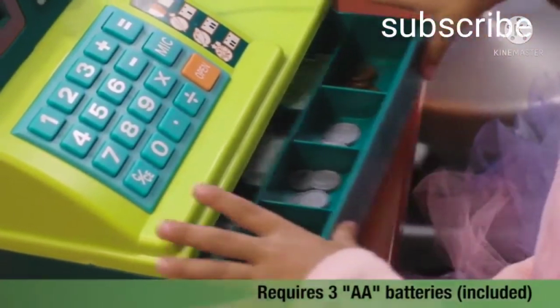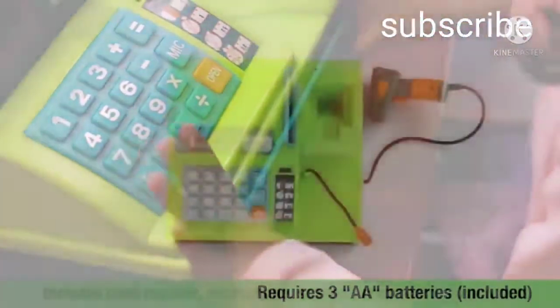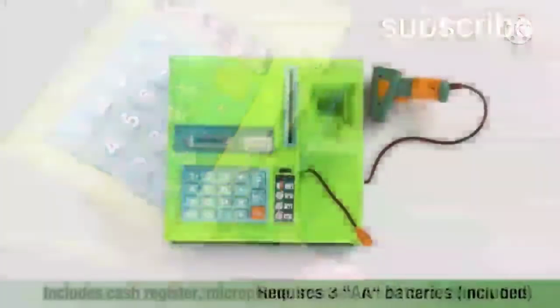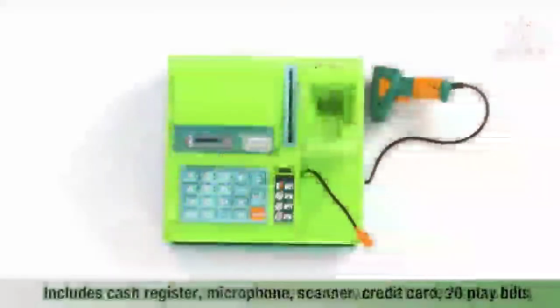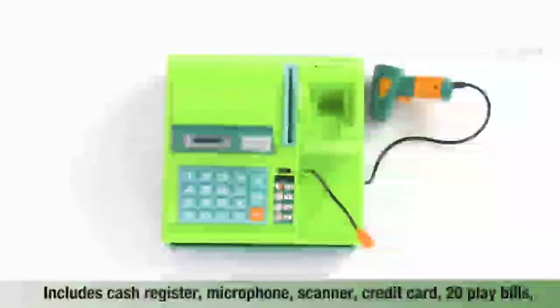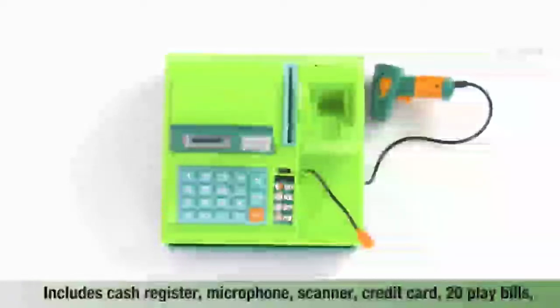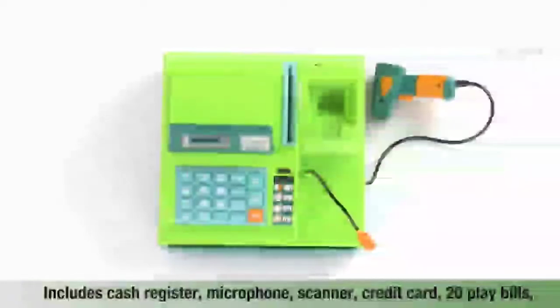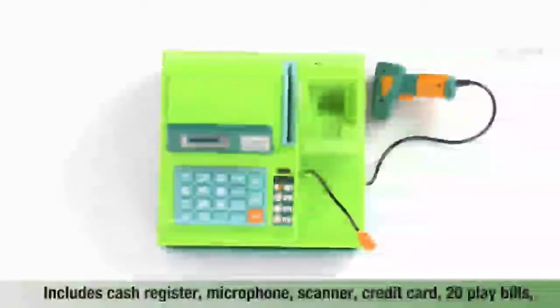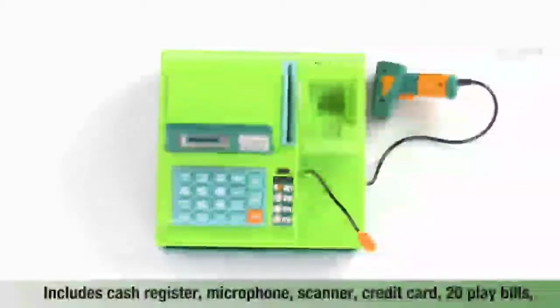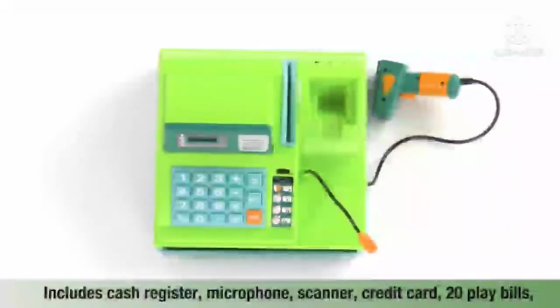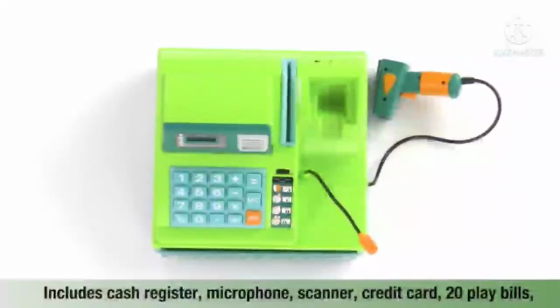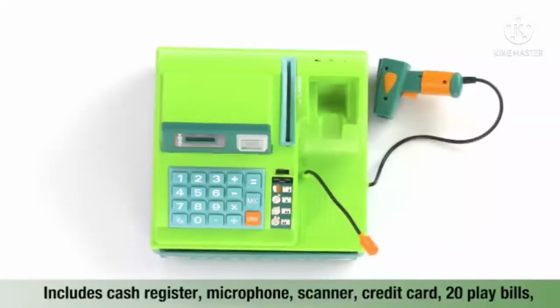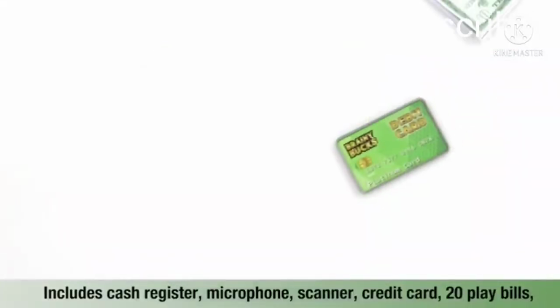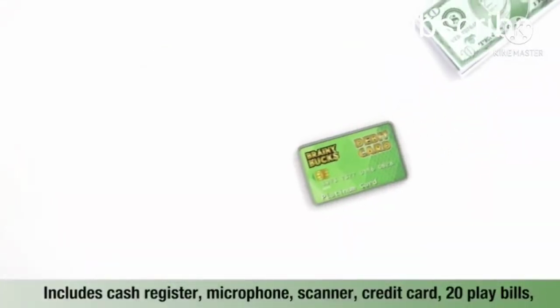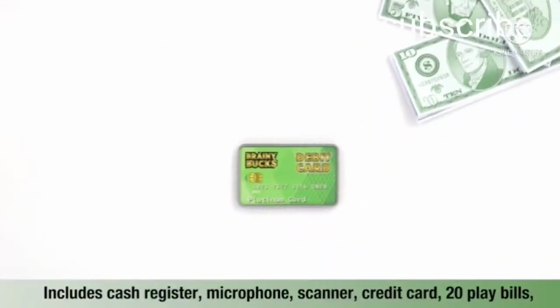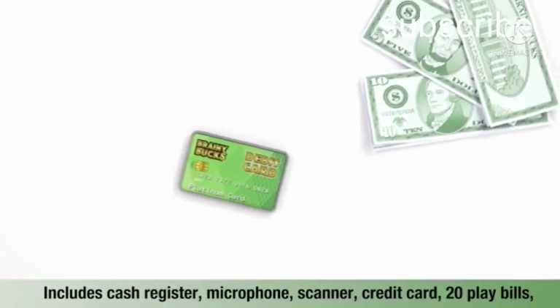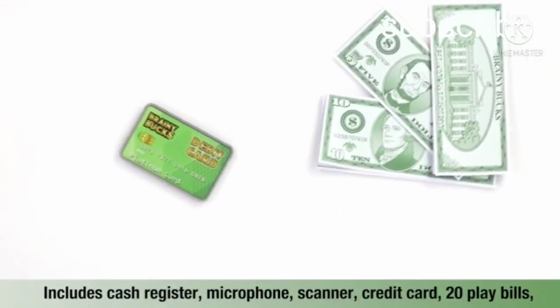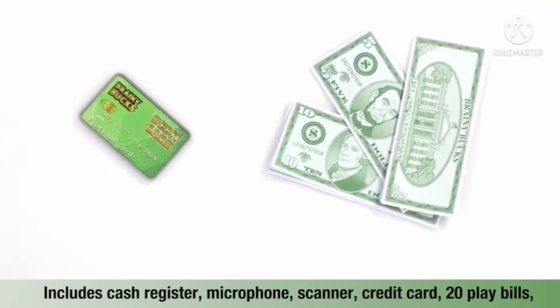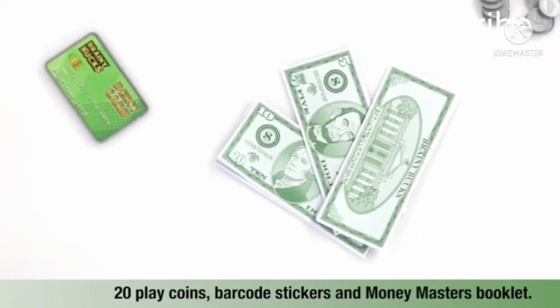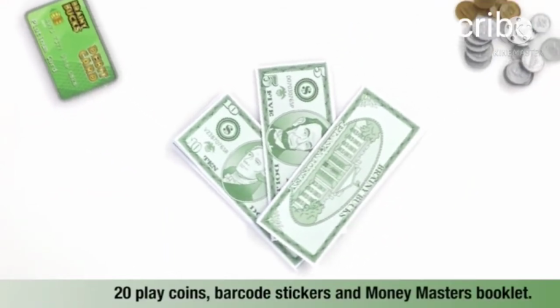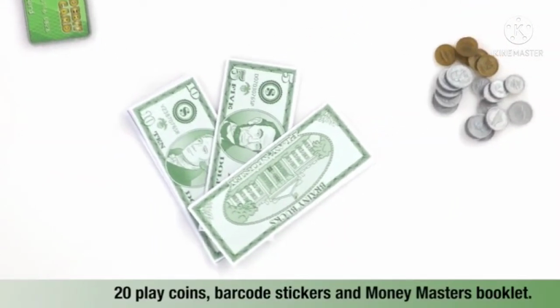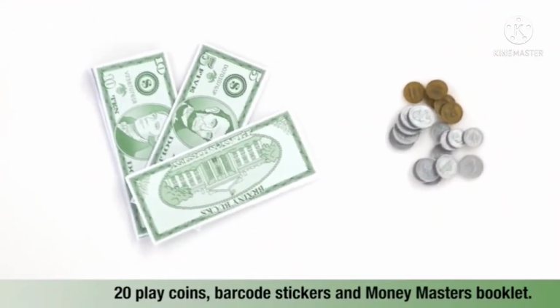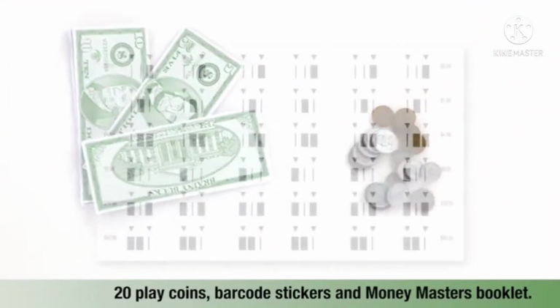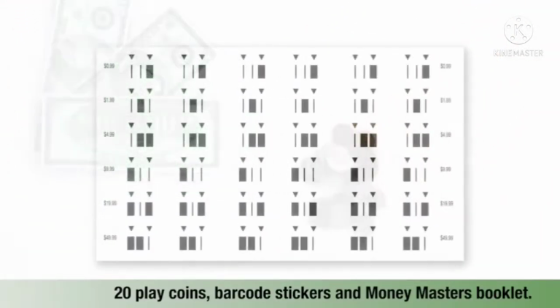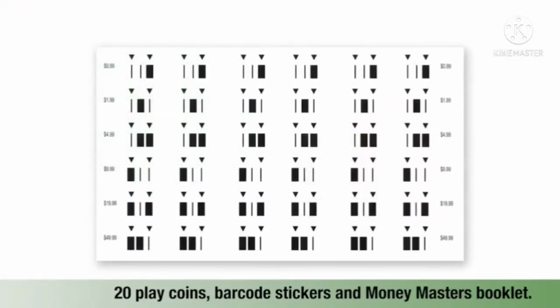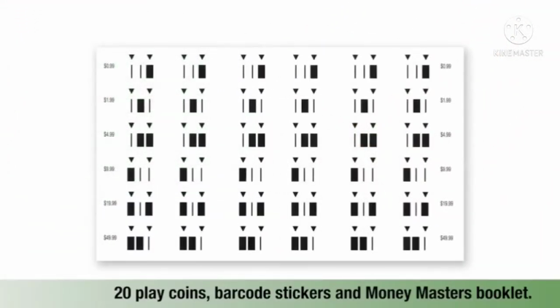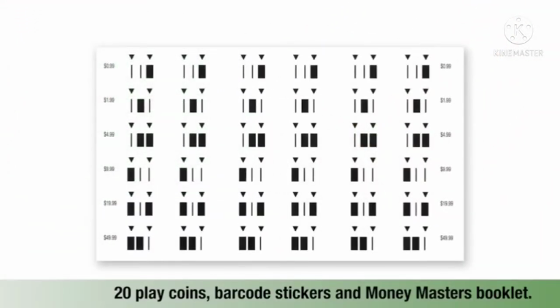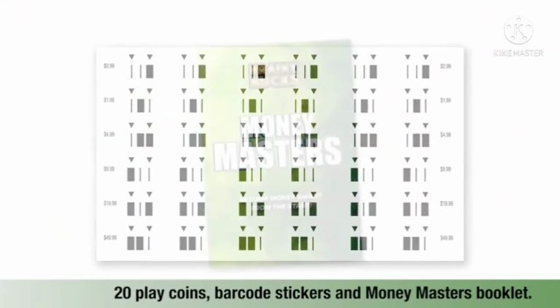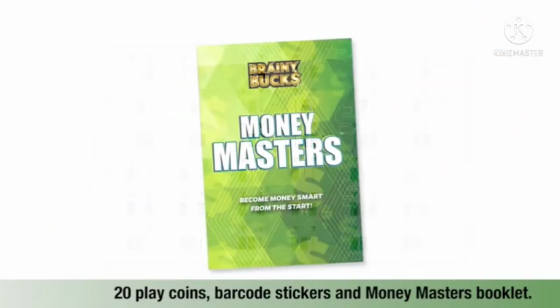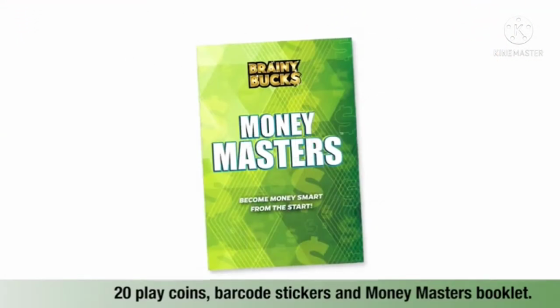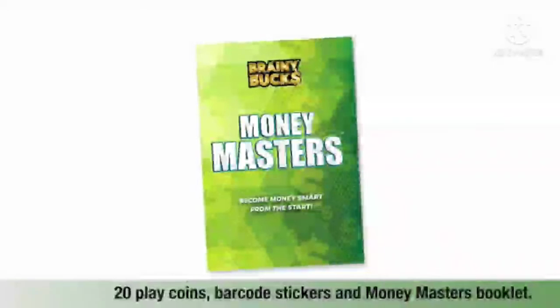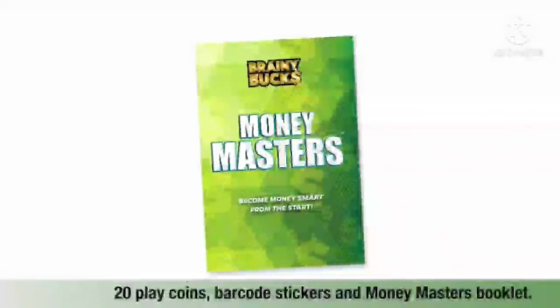Brainy Bucks Talking Cash Register includes a cash register with a microphone and scanner, a play credit card, 20 play bills, 20 play coins, one sheet of custom barcode stickers, and a Money Masters booklet.